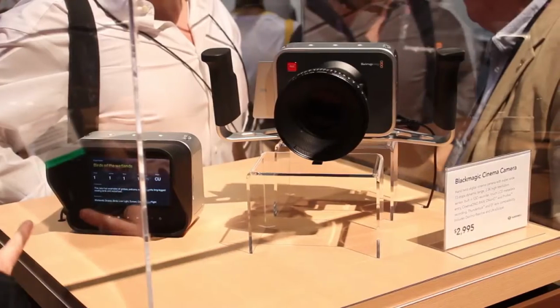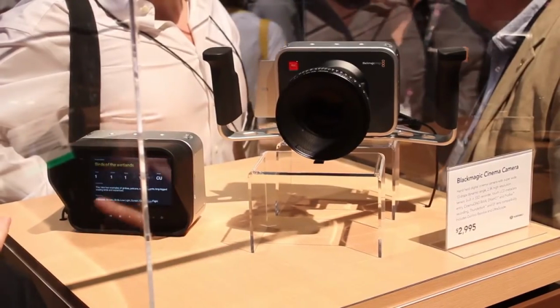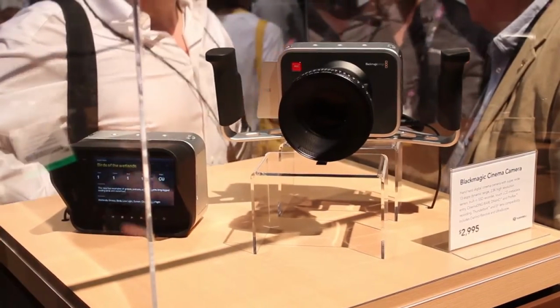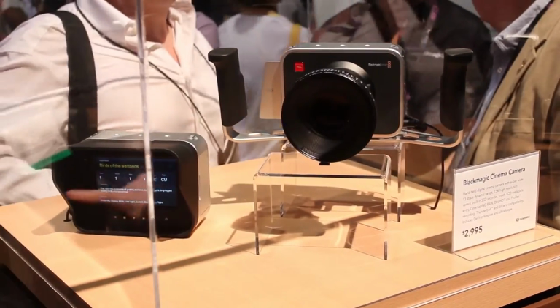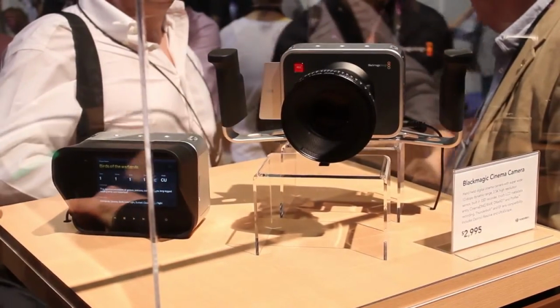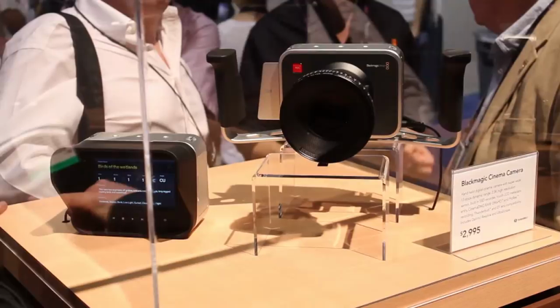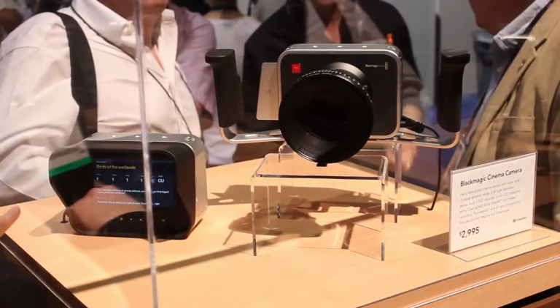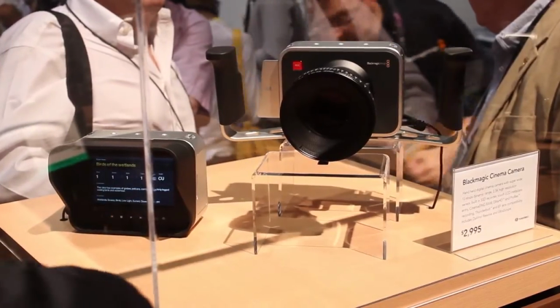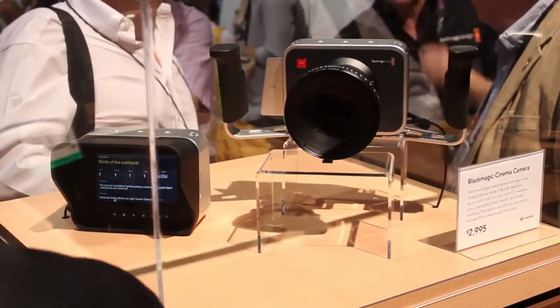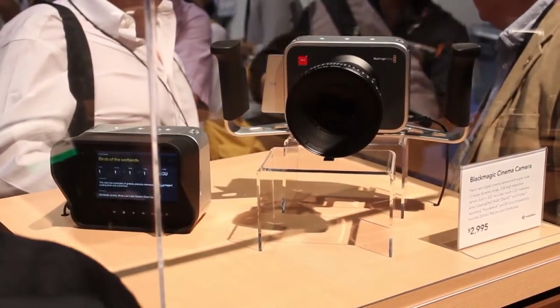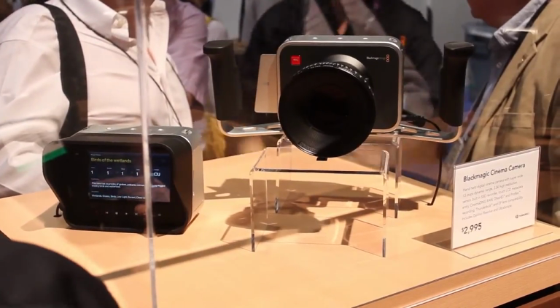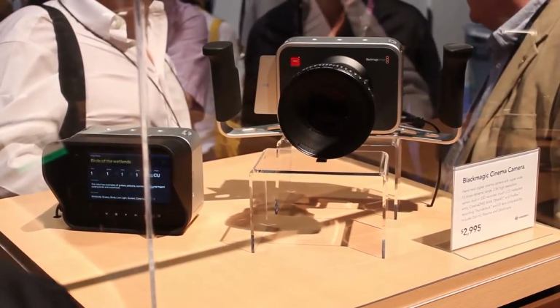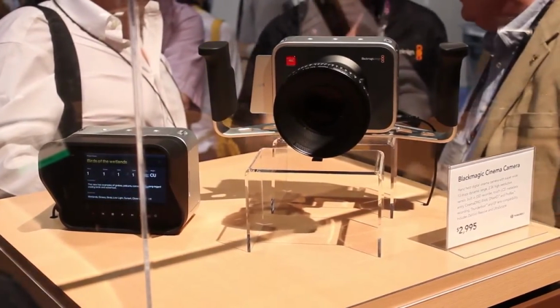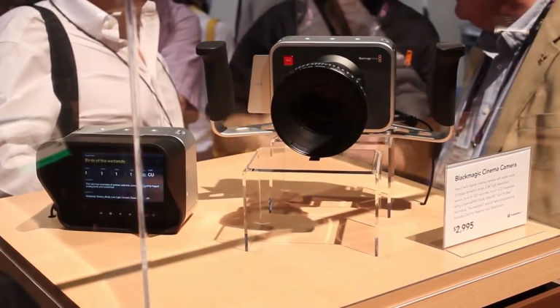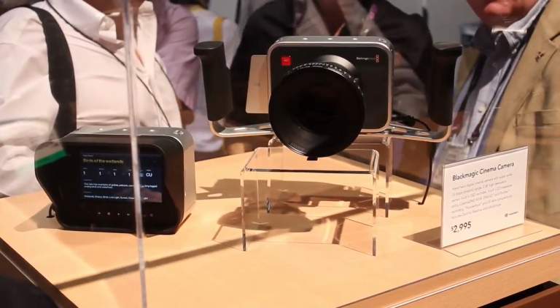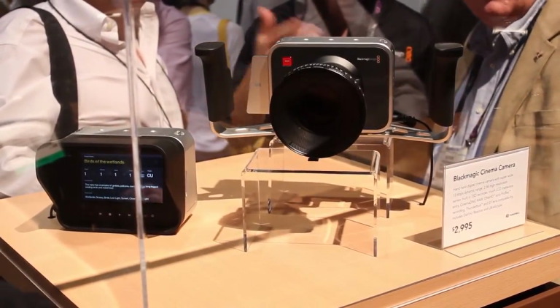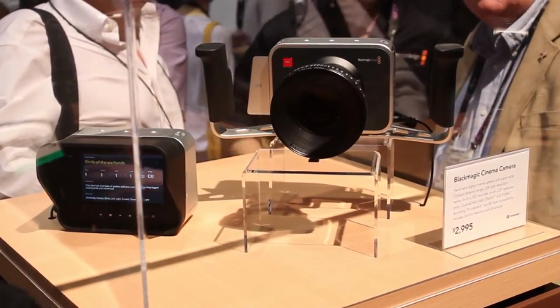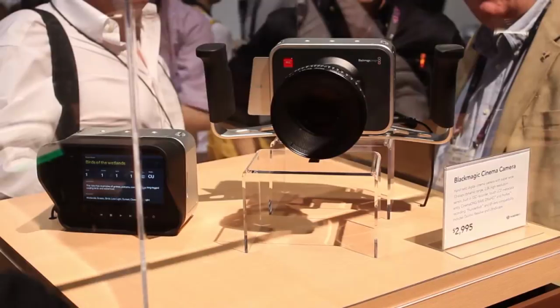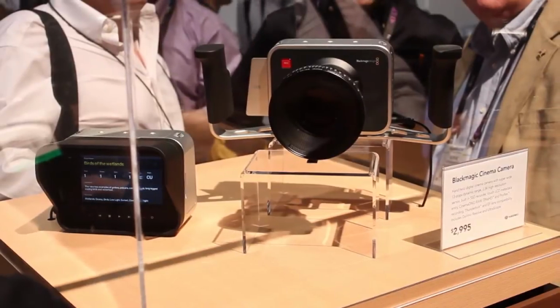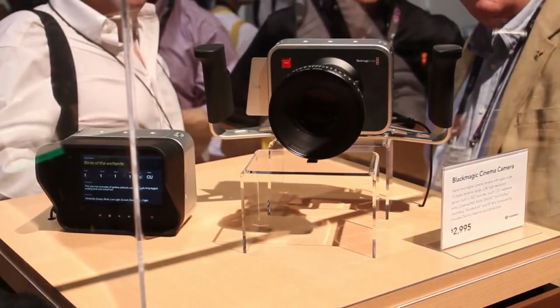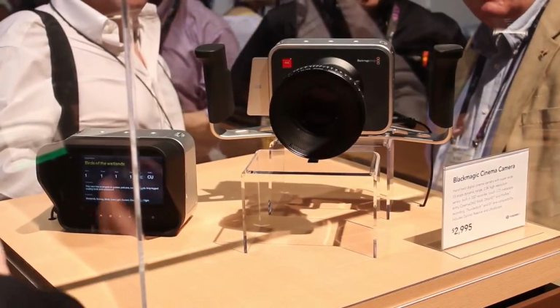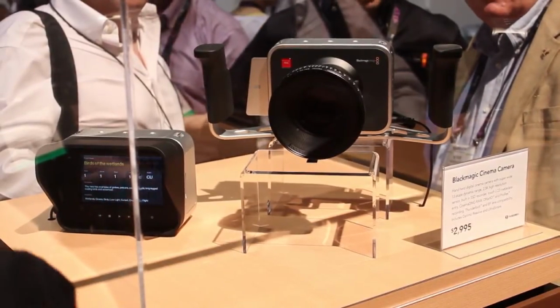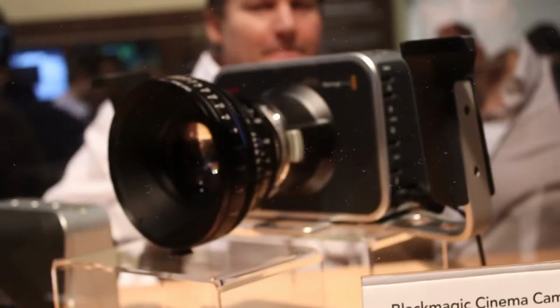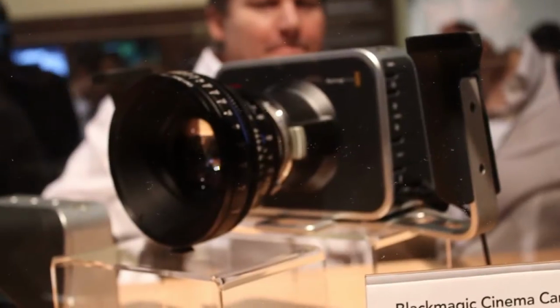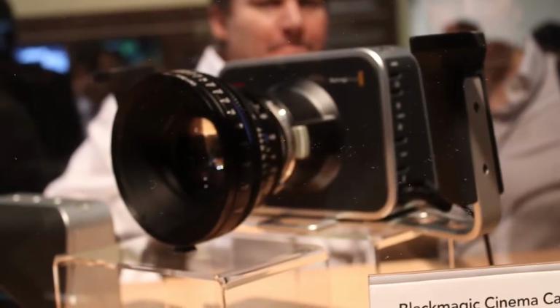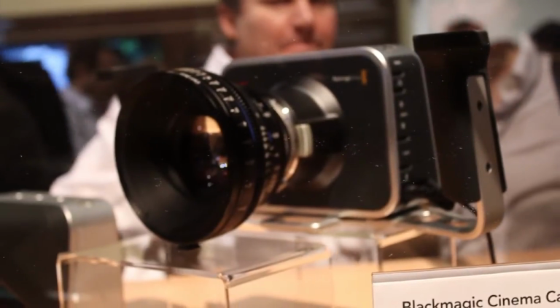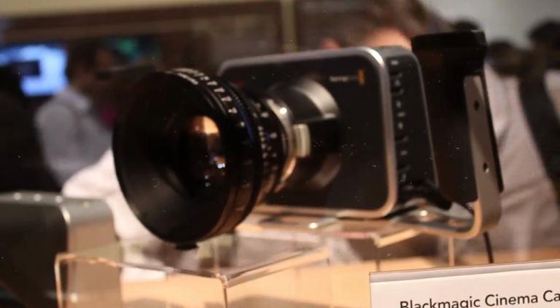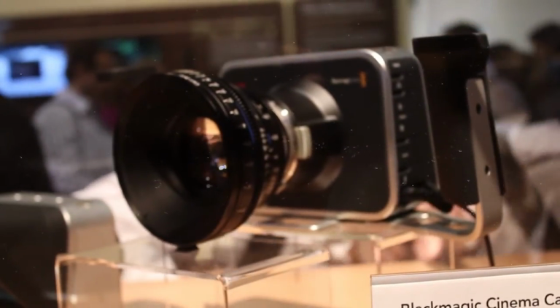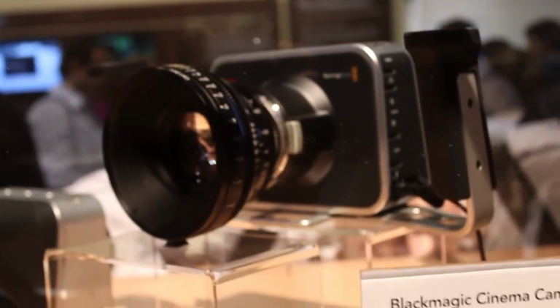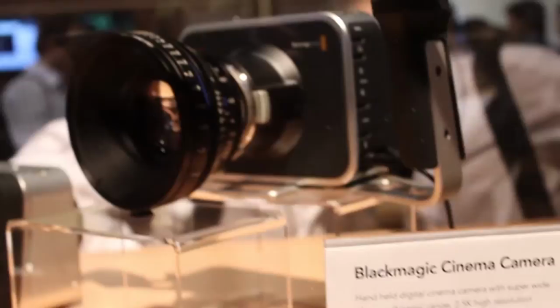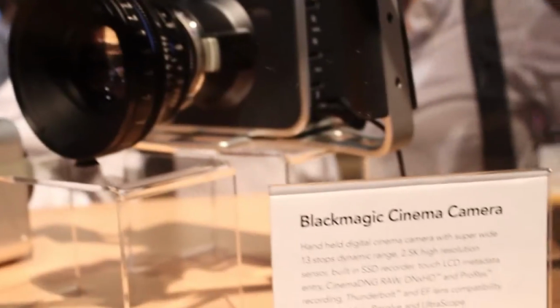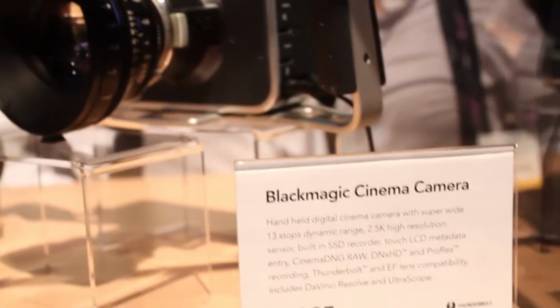A show surprise was Blackmagic Design's entry into the camera market, introducing the Cinema Camera. It is a small SSD hard drive media camera that can record 2.5K resolution RAW footage using EF lenses. The sensor may be a little bit limited, but at $3,000 this generated a lot of interest.